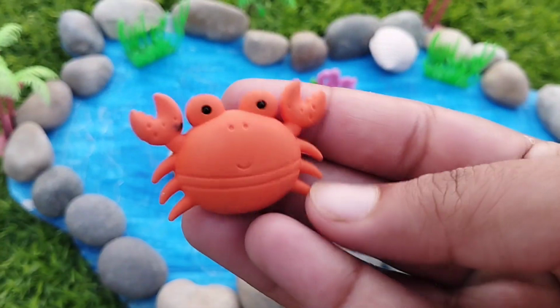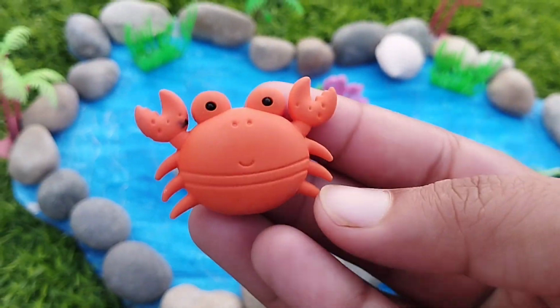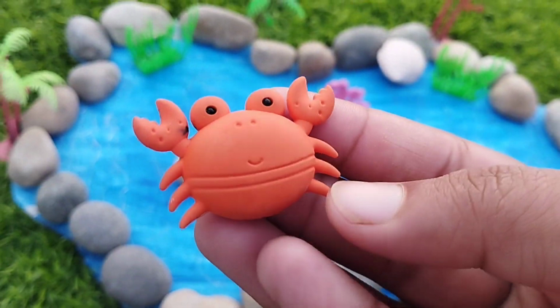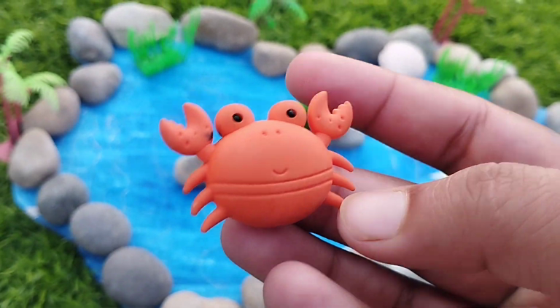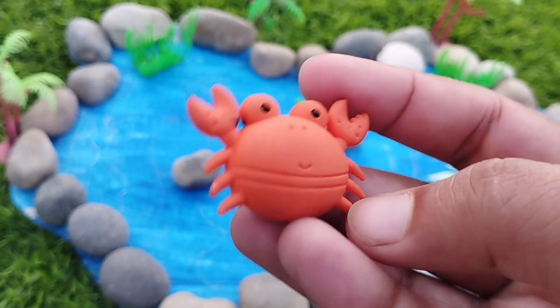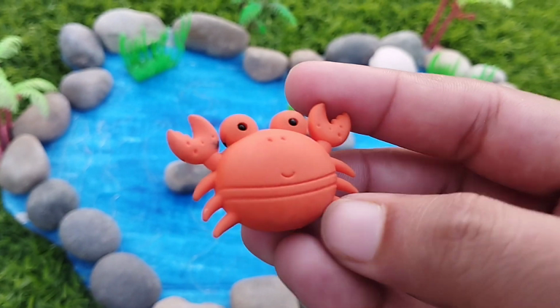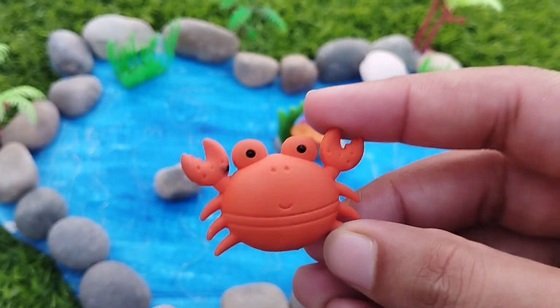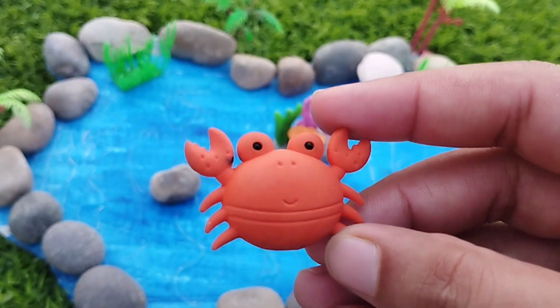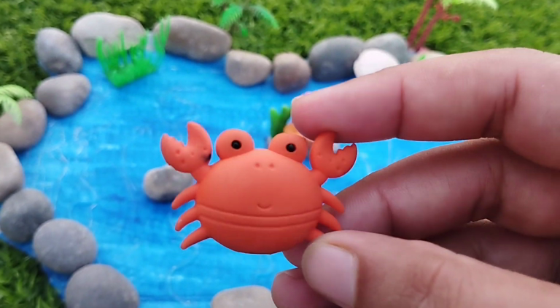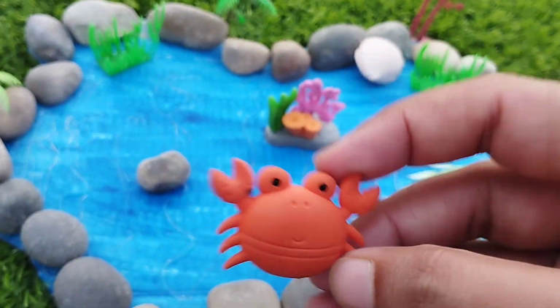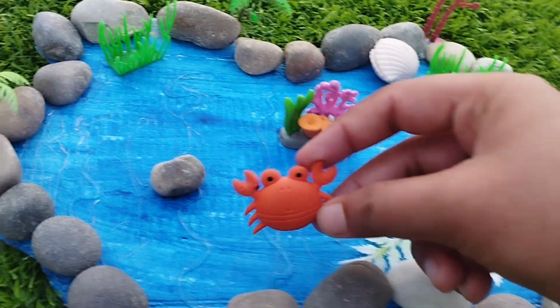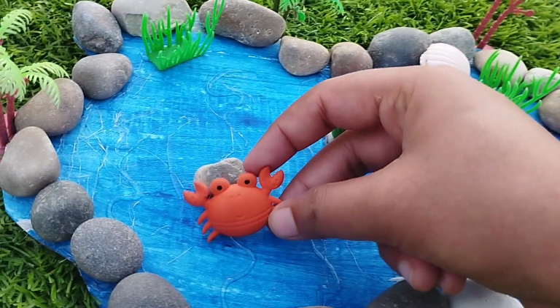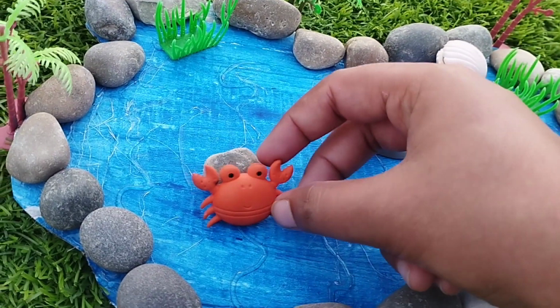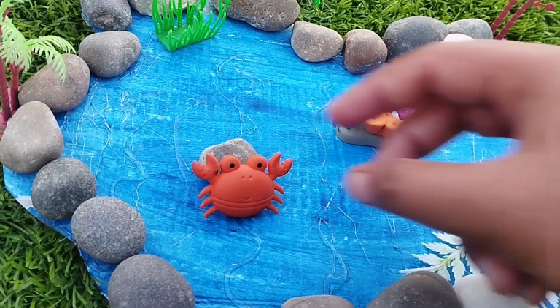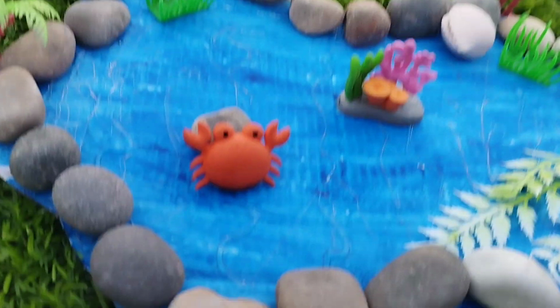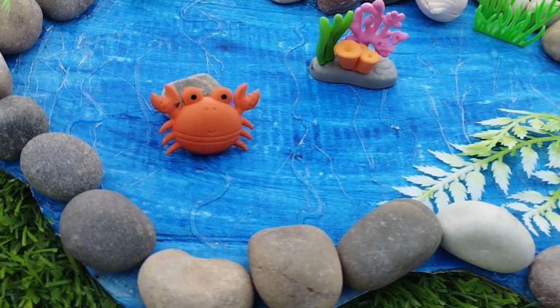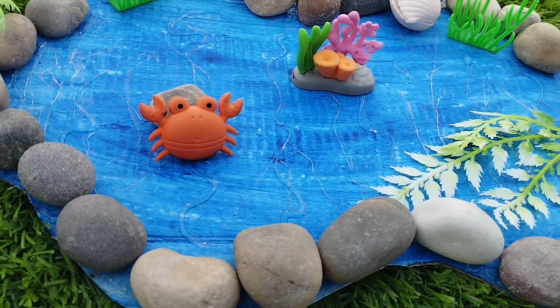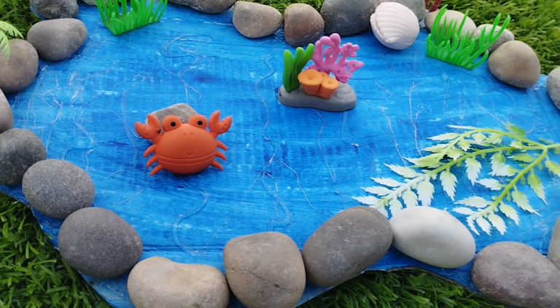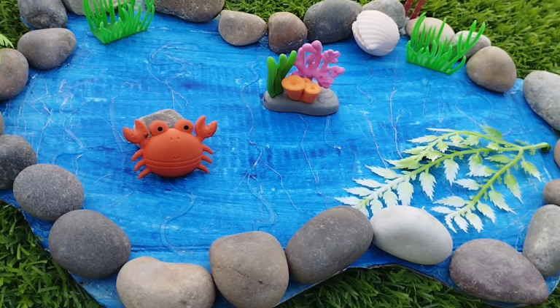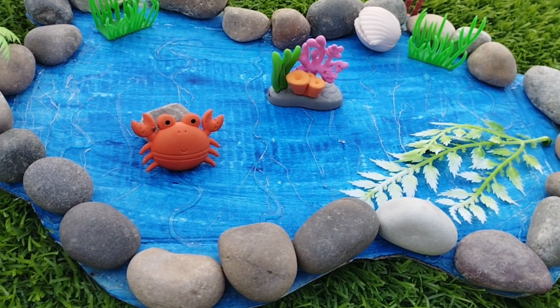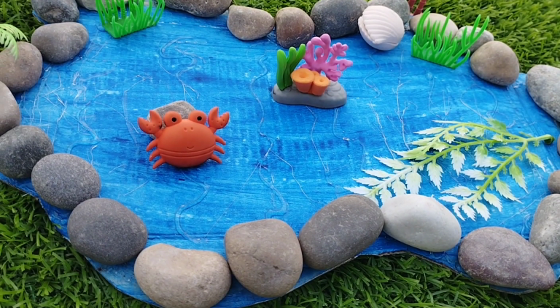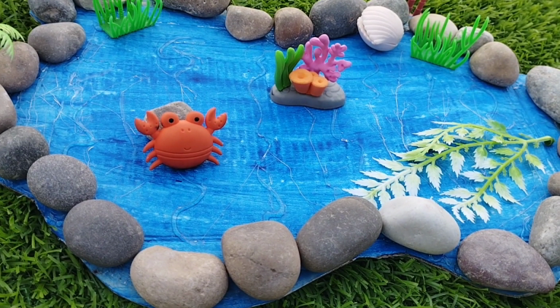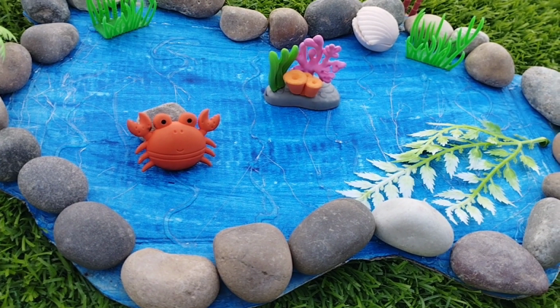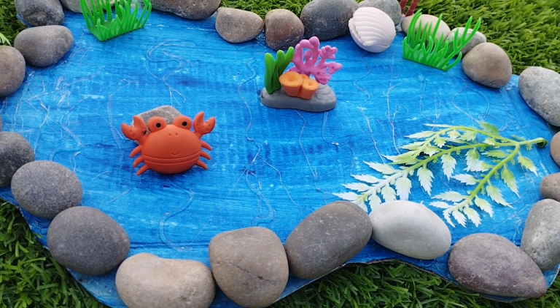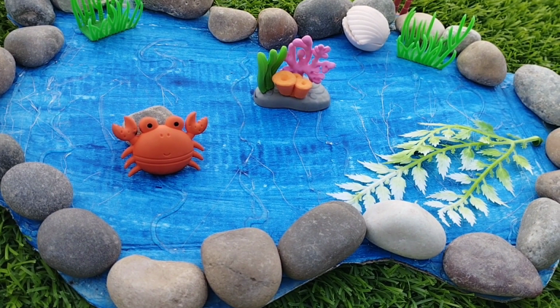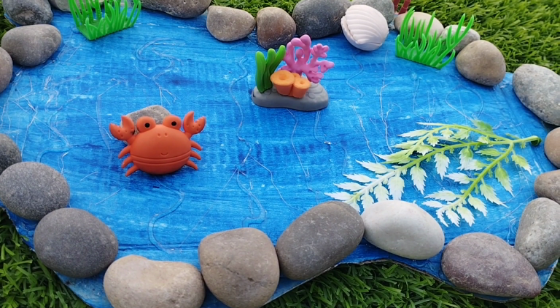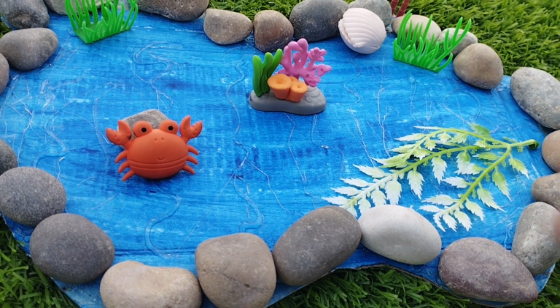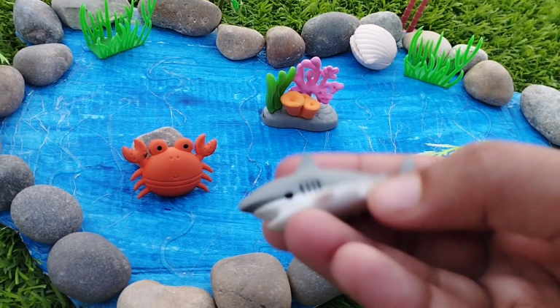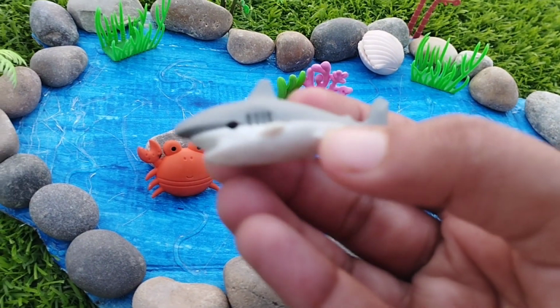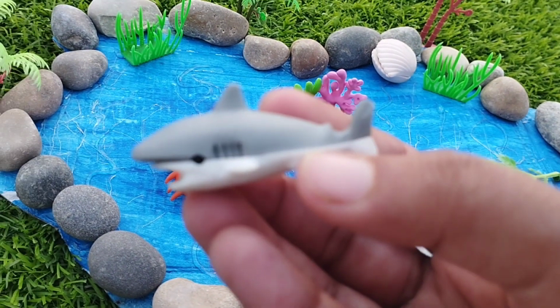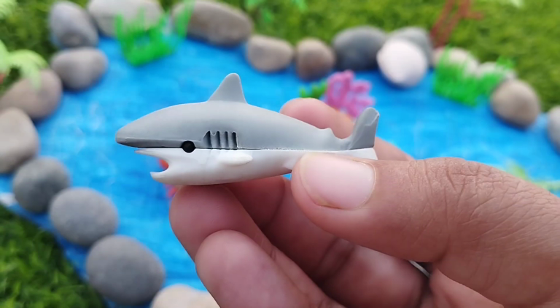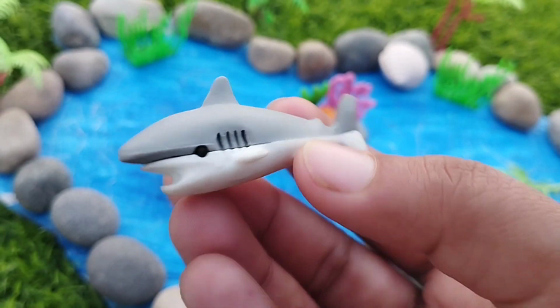The first sea animal is a crab. This is a crab. A crab.